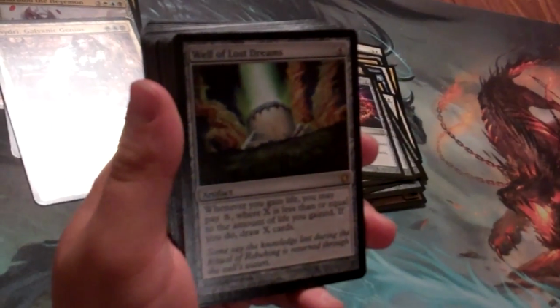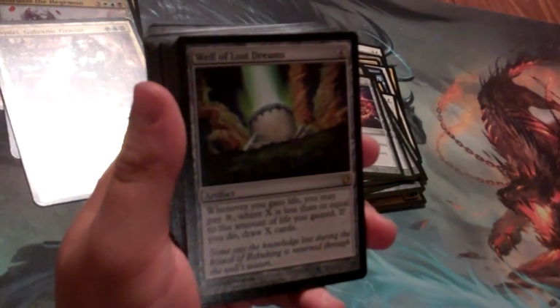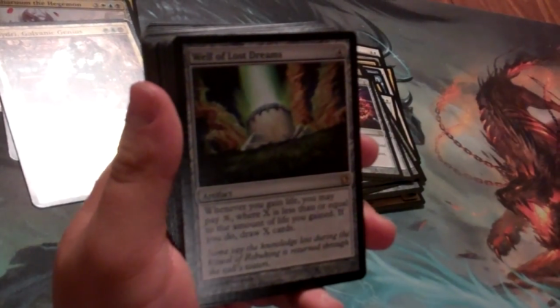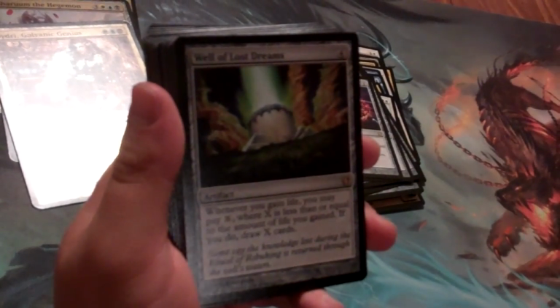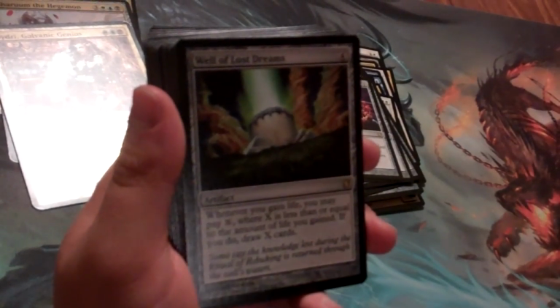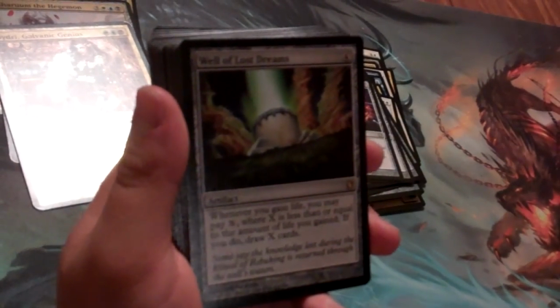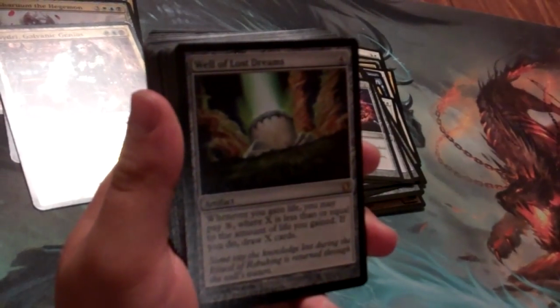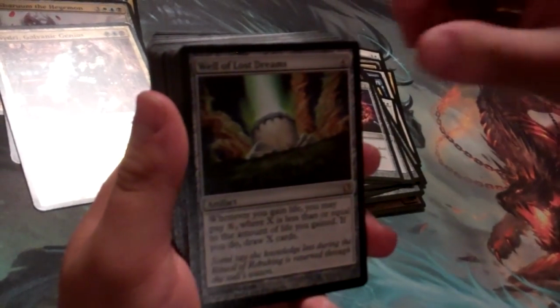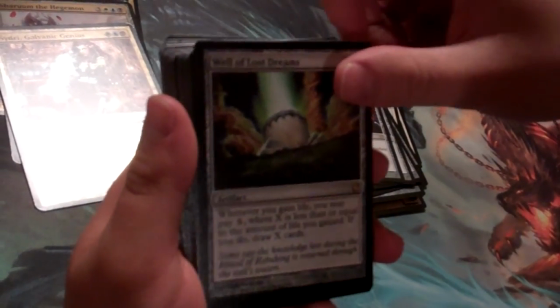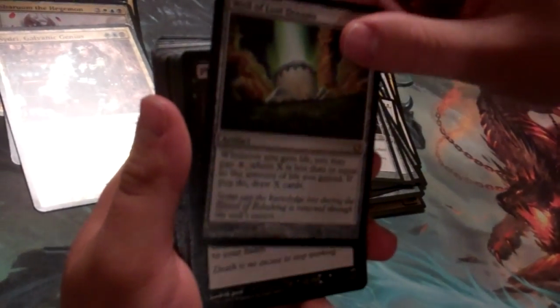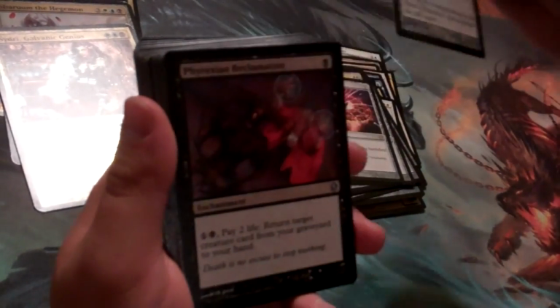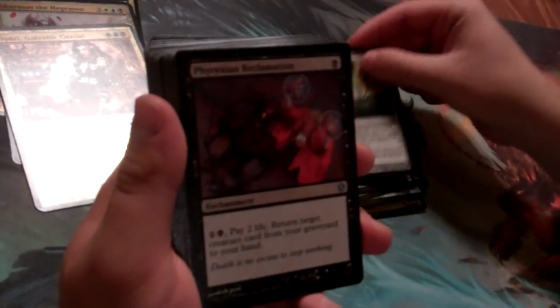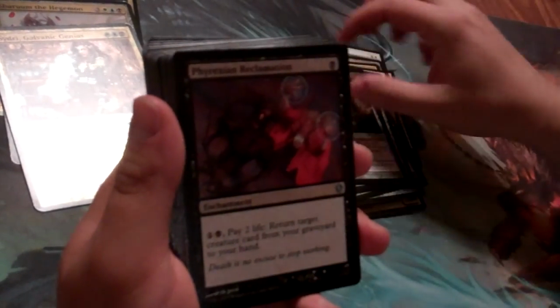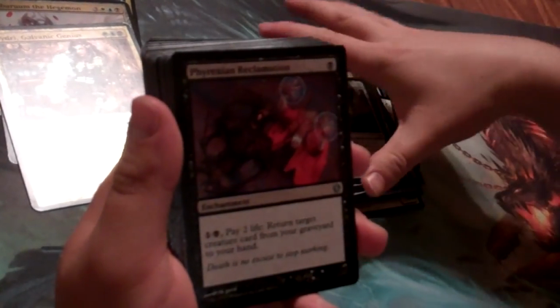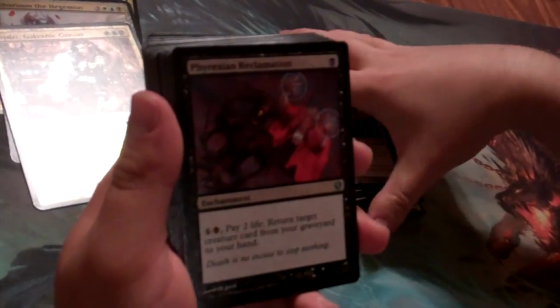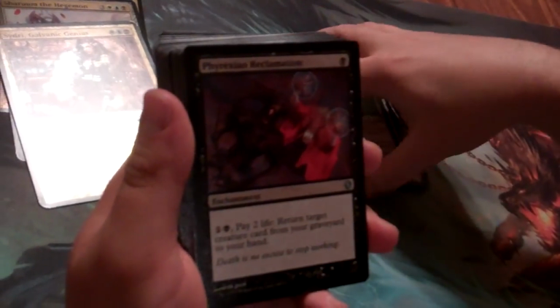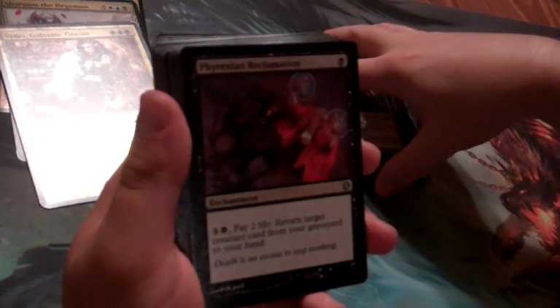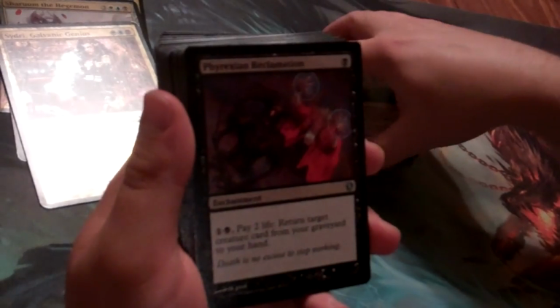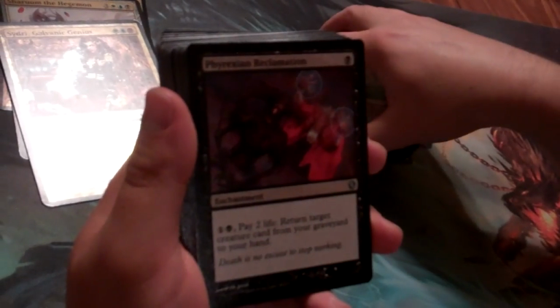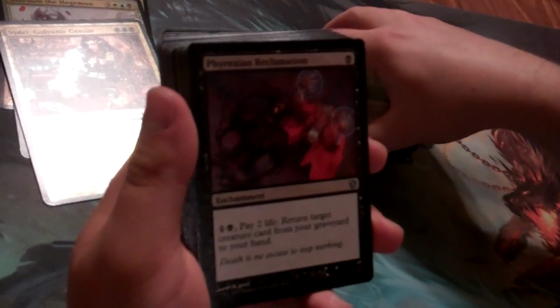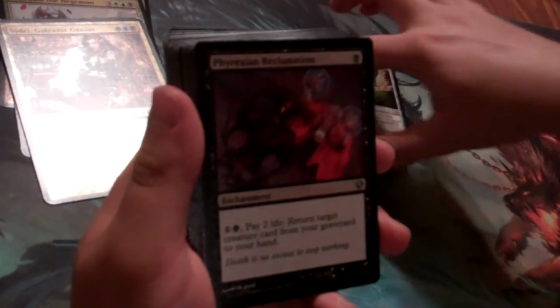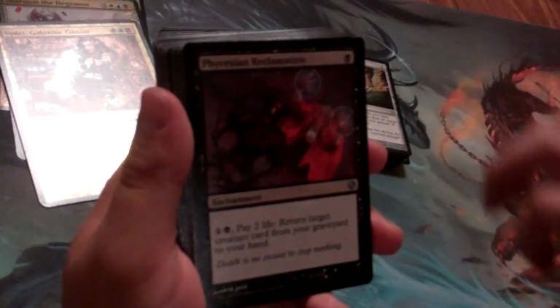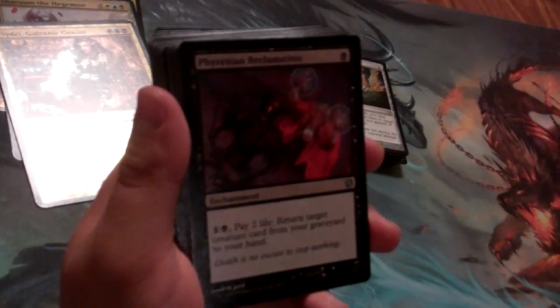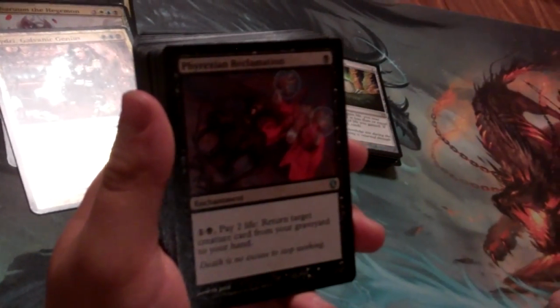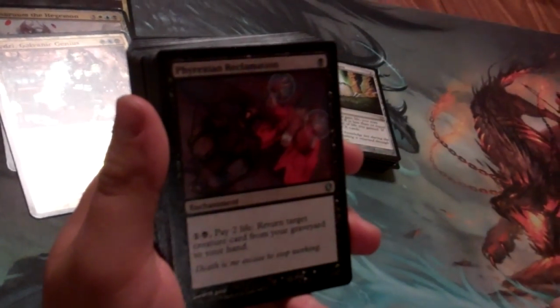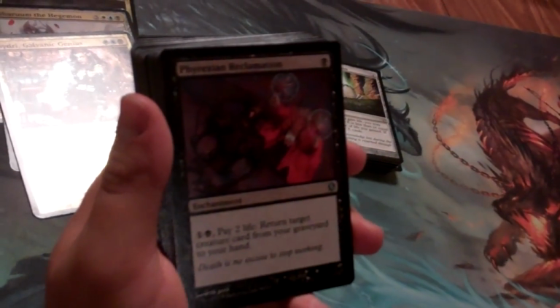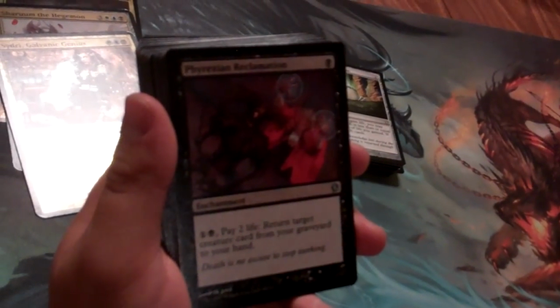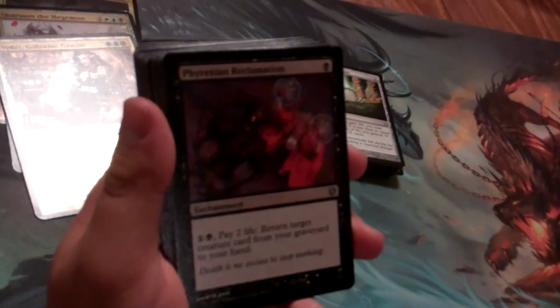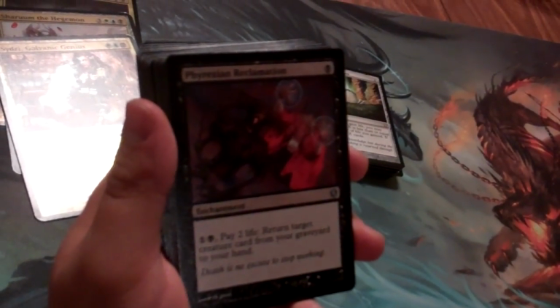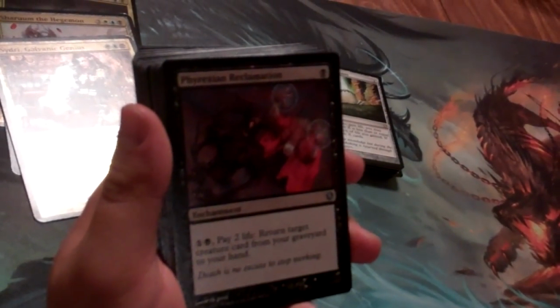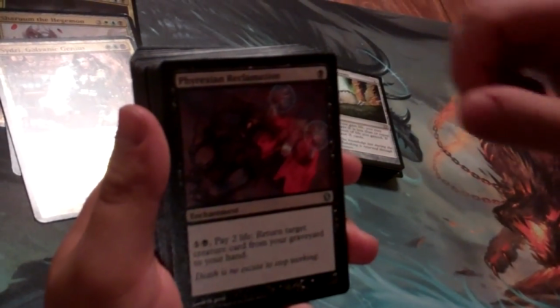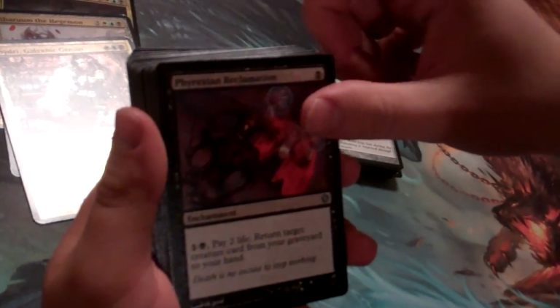All that life we can turn into cards with Well of Lost Dreams. We have Phyrexian Reclamation — pay life to start returning creature cards from the graveyard to hand.